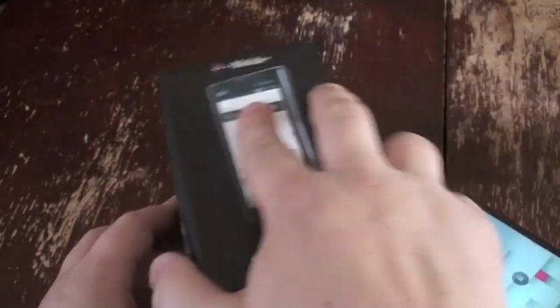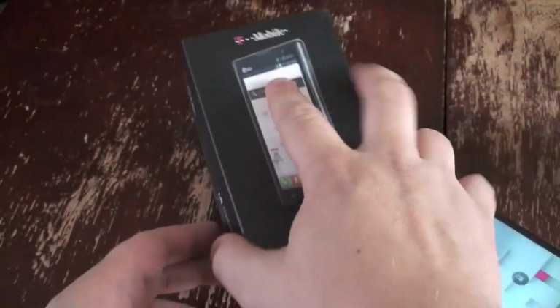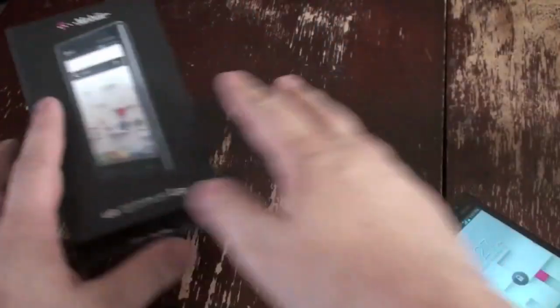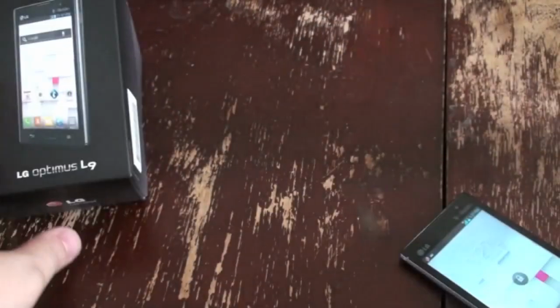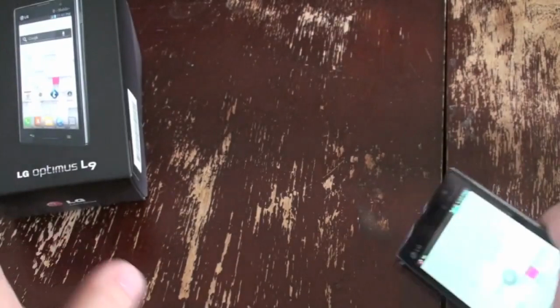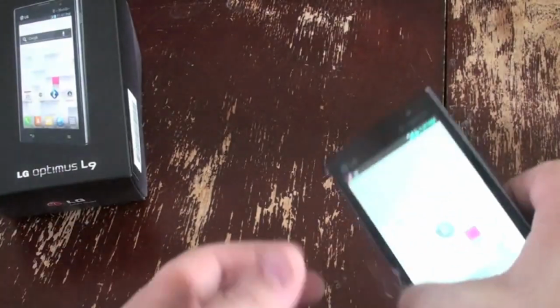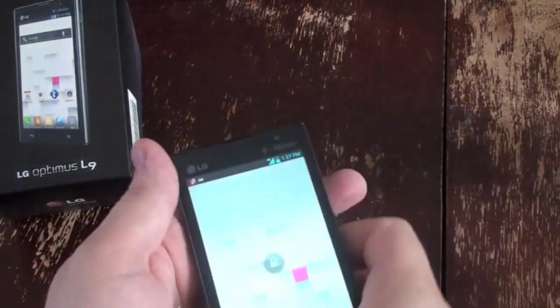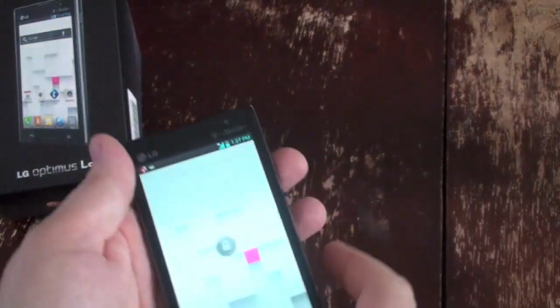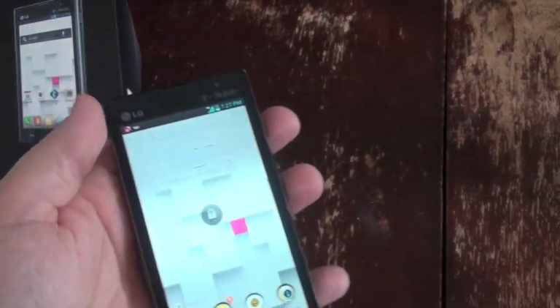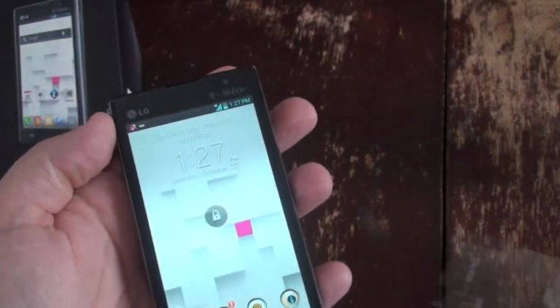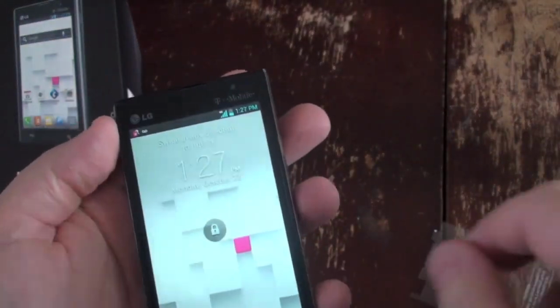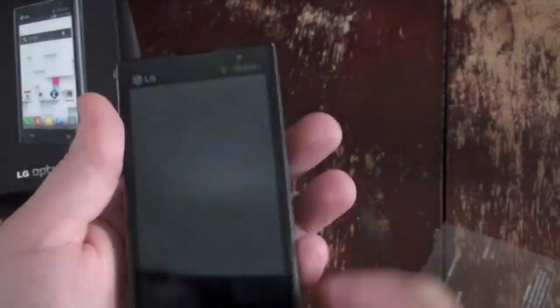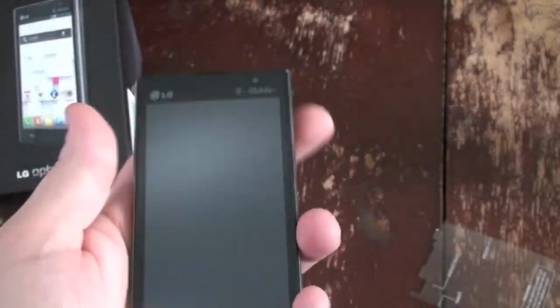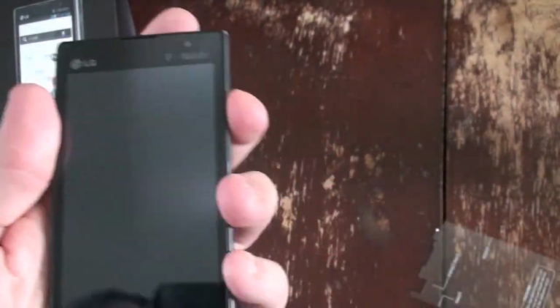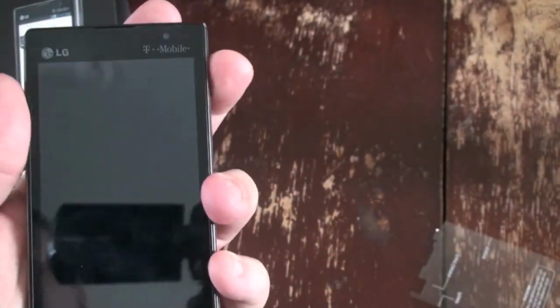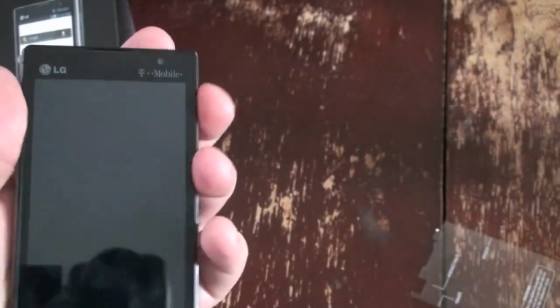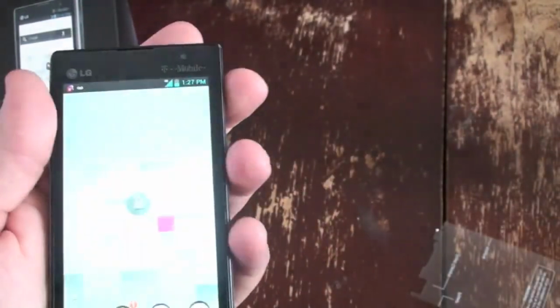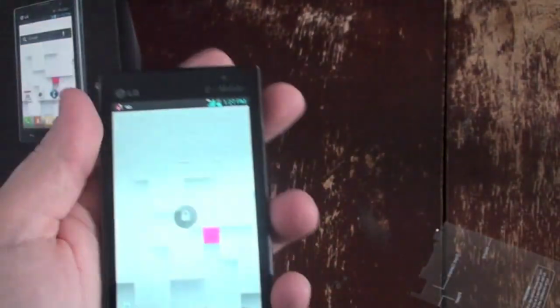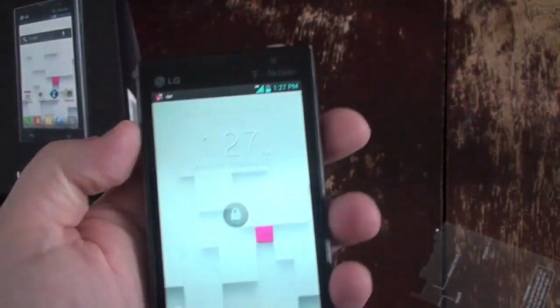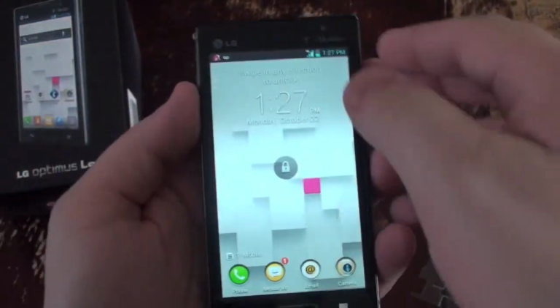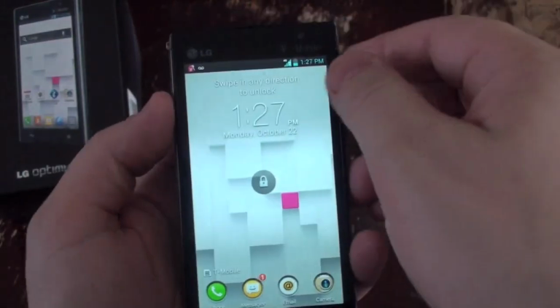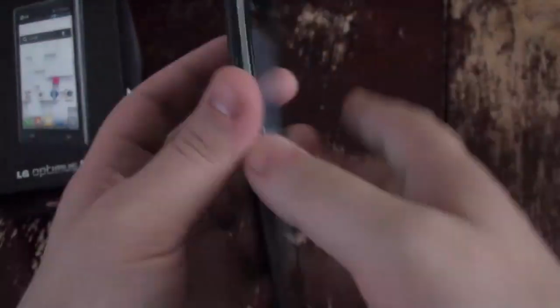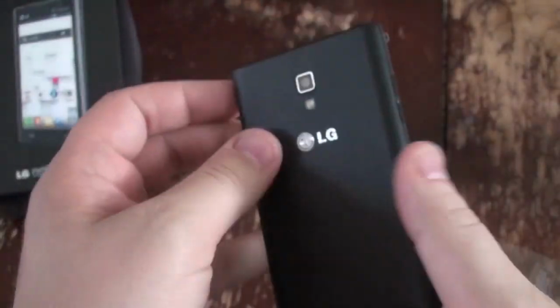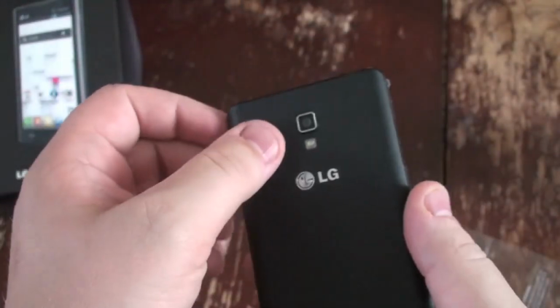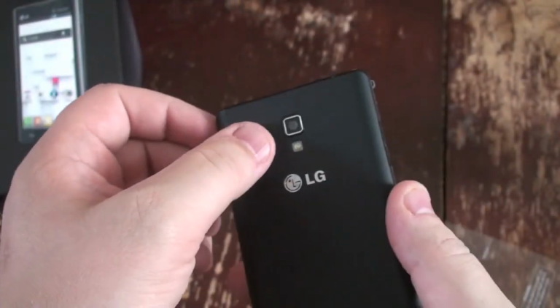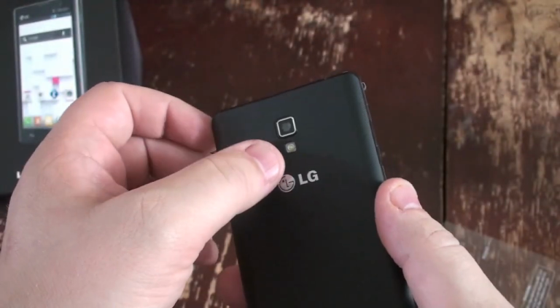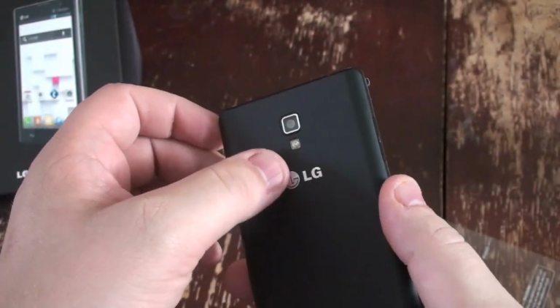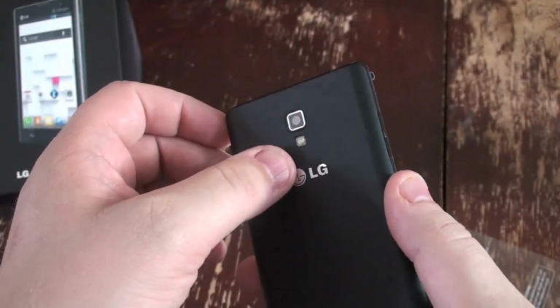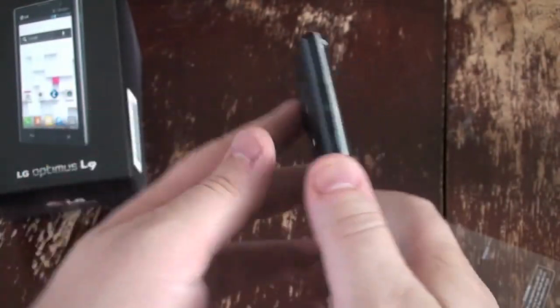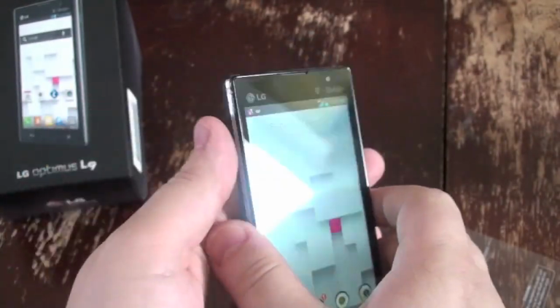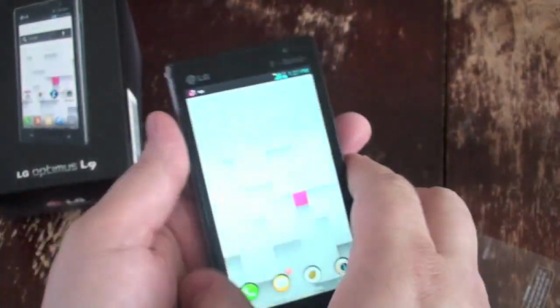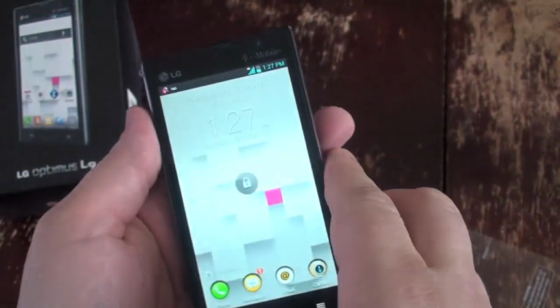It's already powered on, so let's just get going. Front-facing camera here. You've got a 5 megapixel camera with a single LED flash on the back.